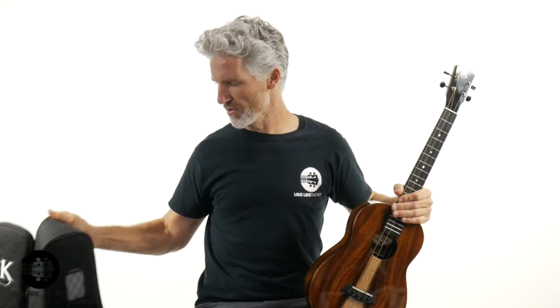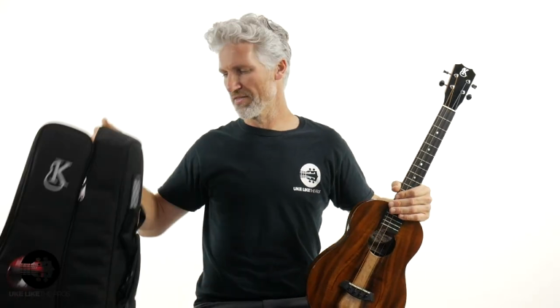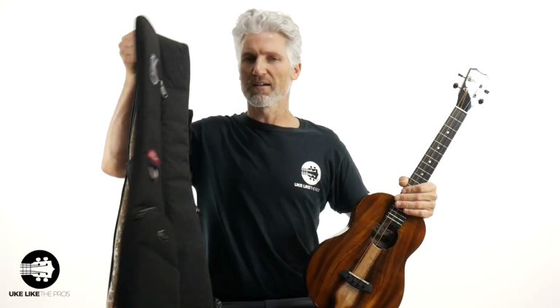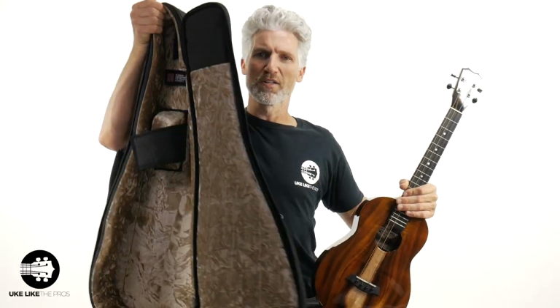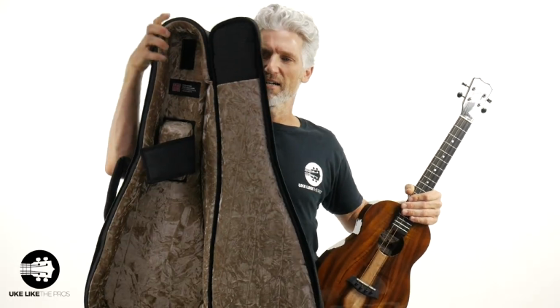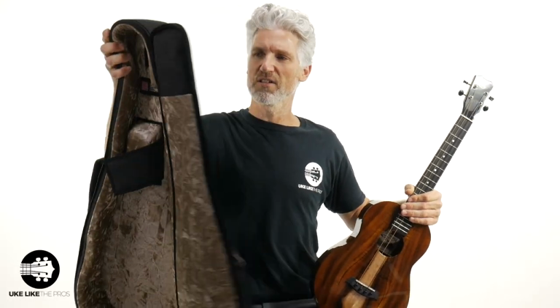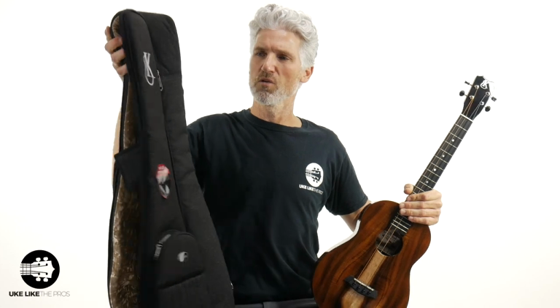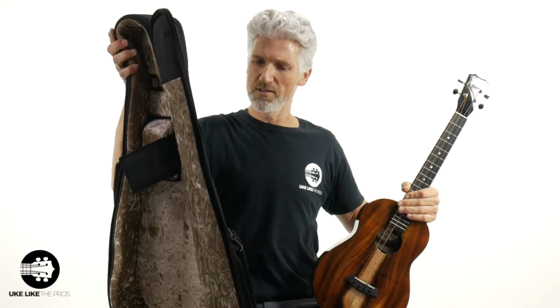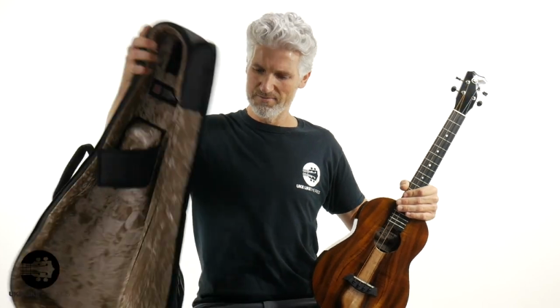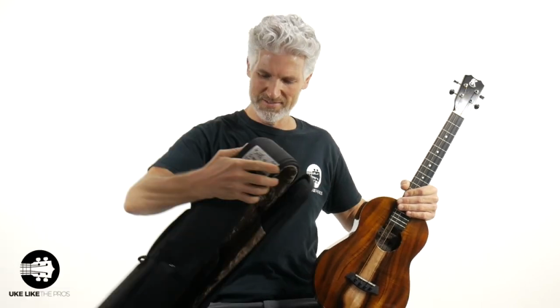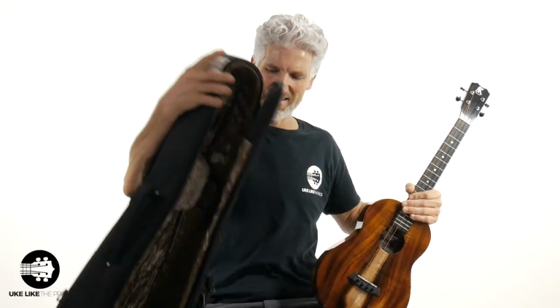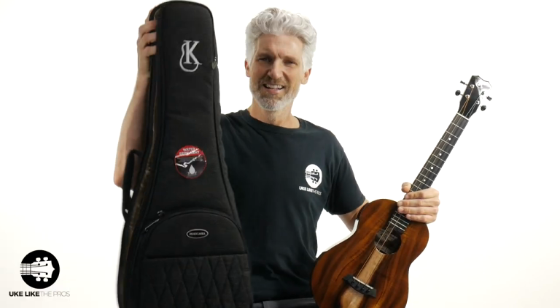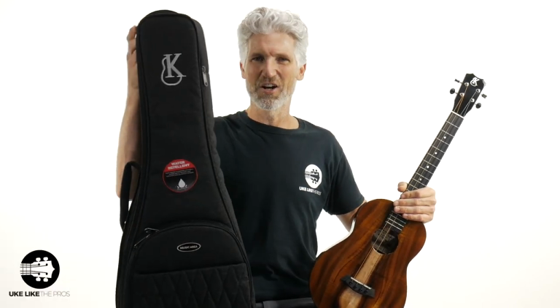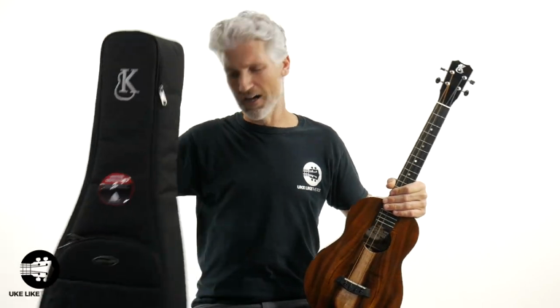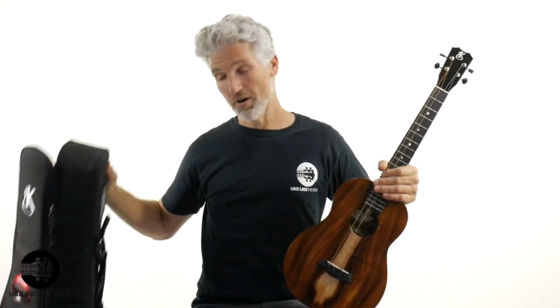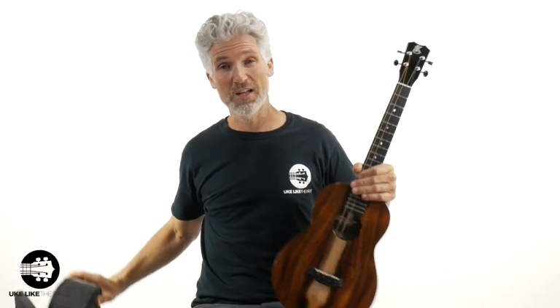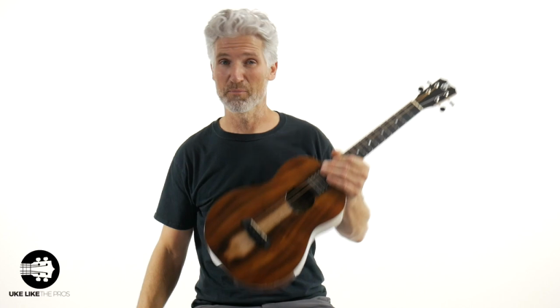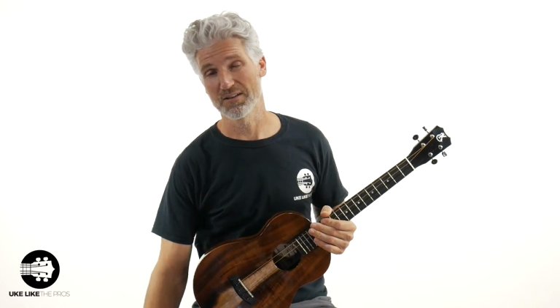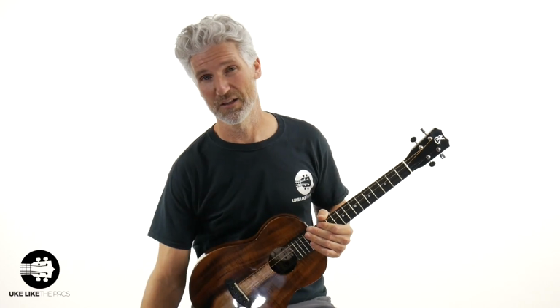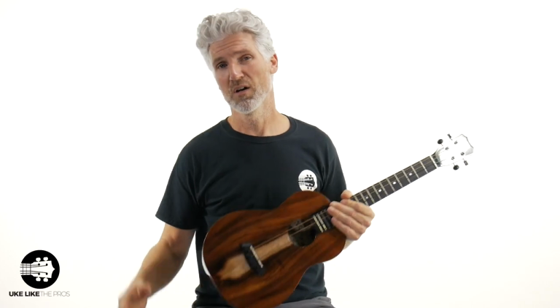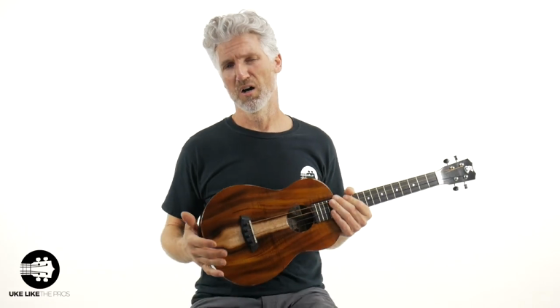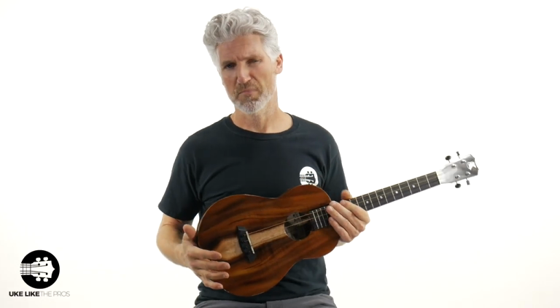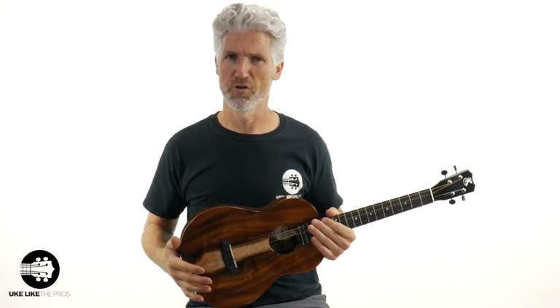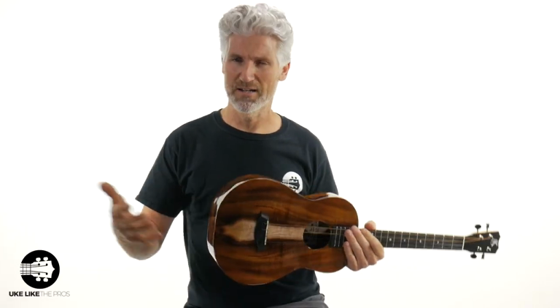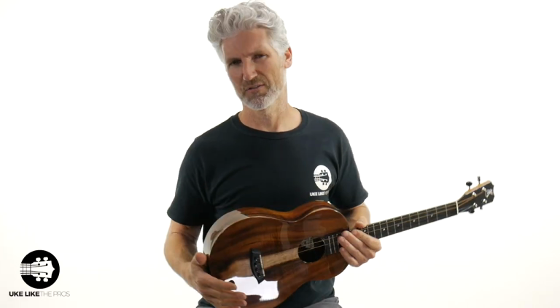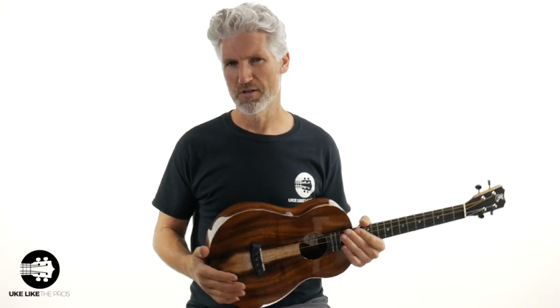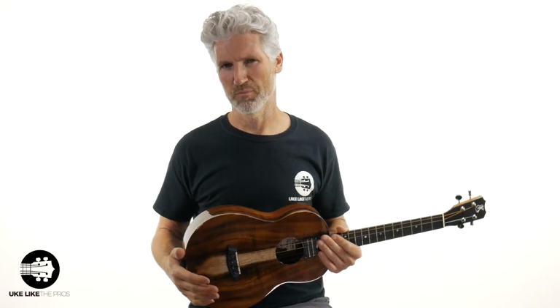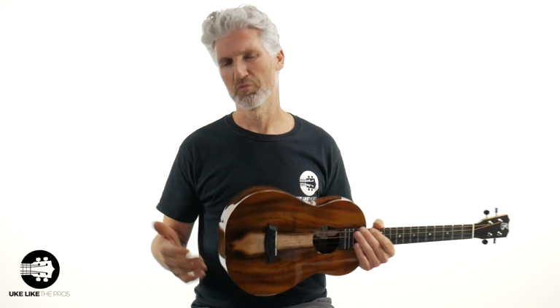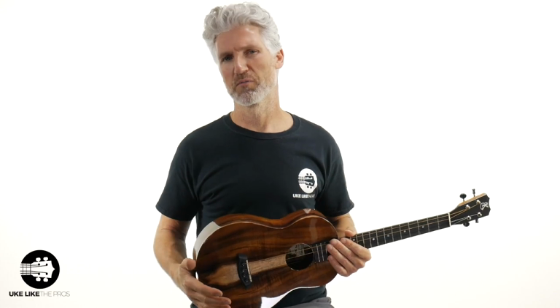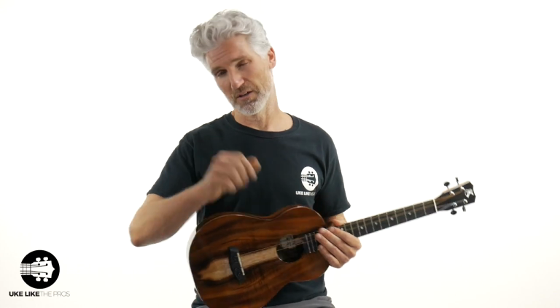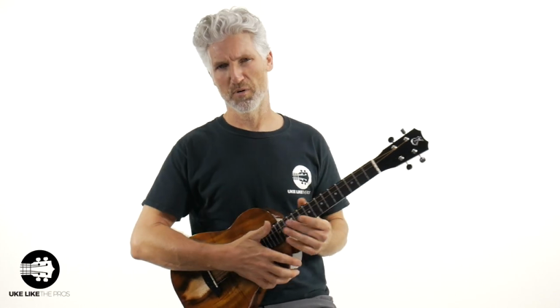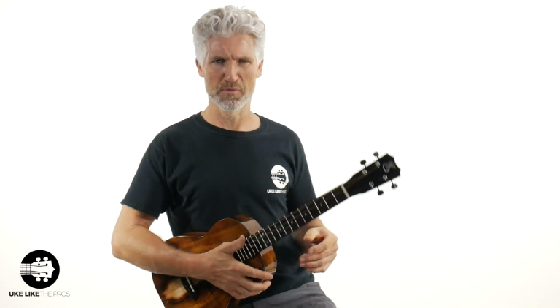You do get the Music Area case with this. If you want a hard shell case, you can upgrade to that as well. You also get access to the Ukulele Pros premium membership as part of it.